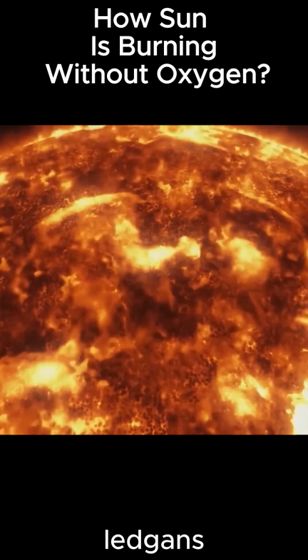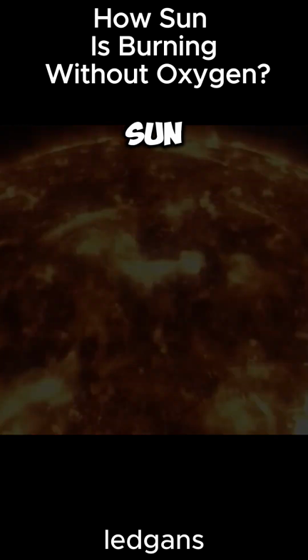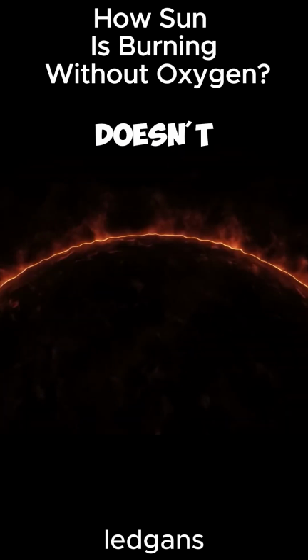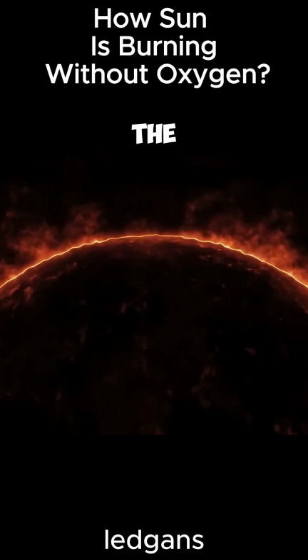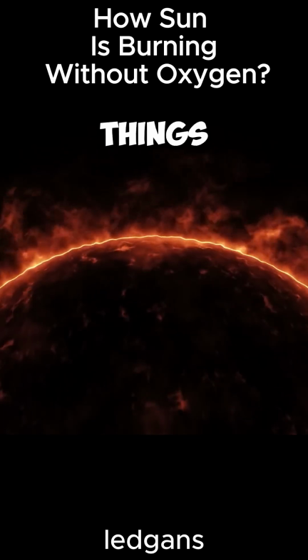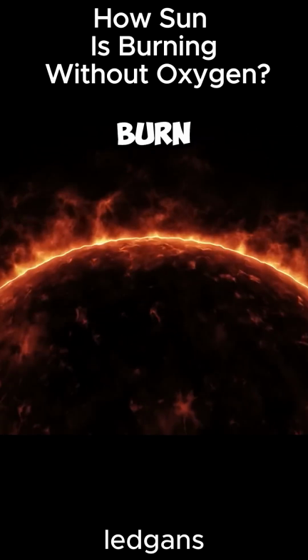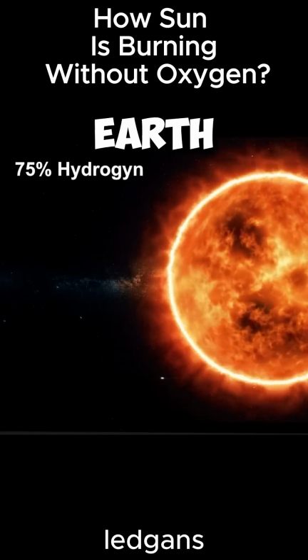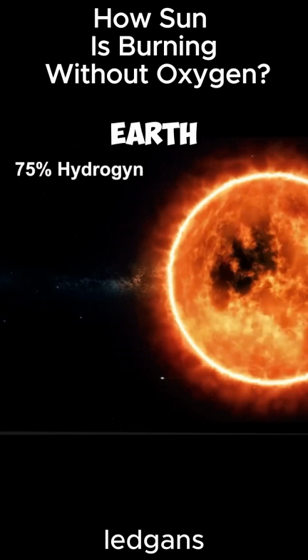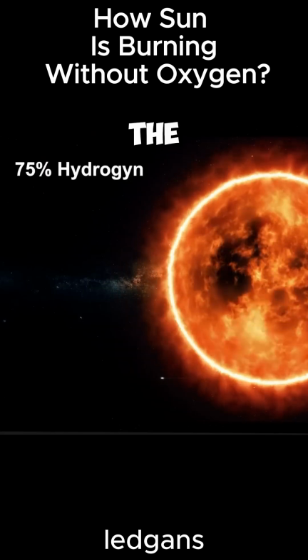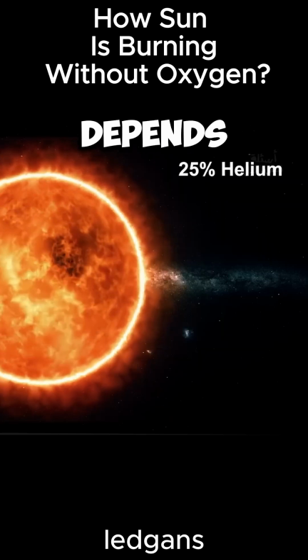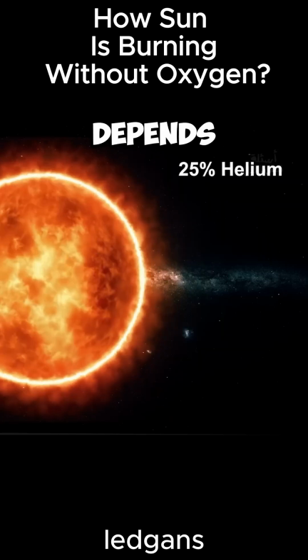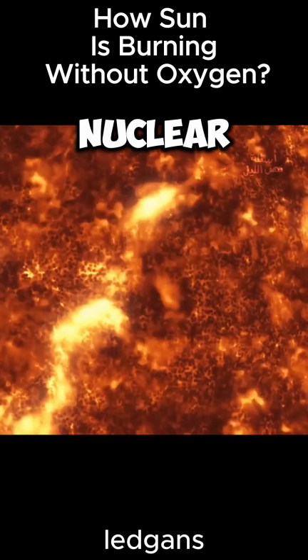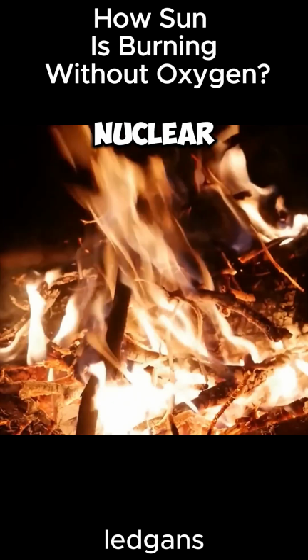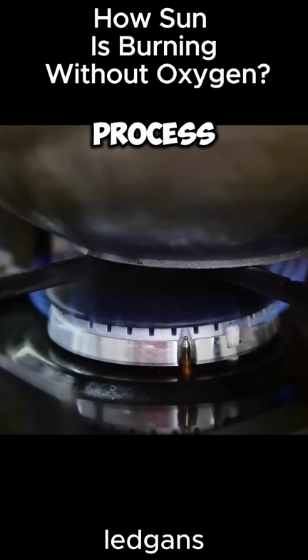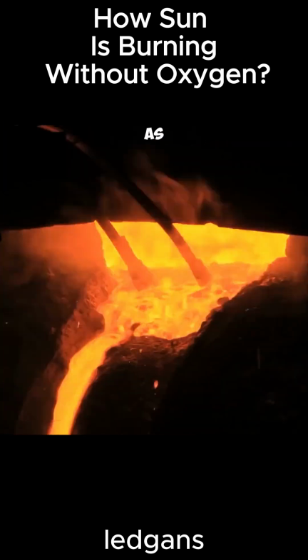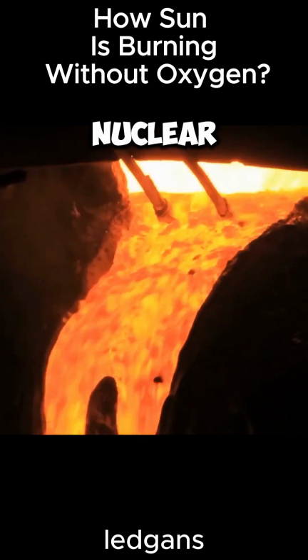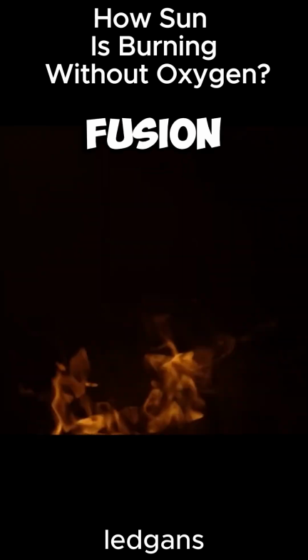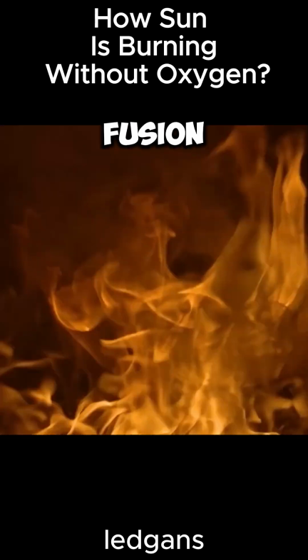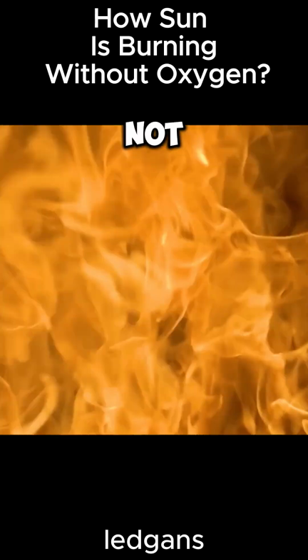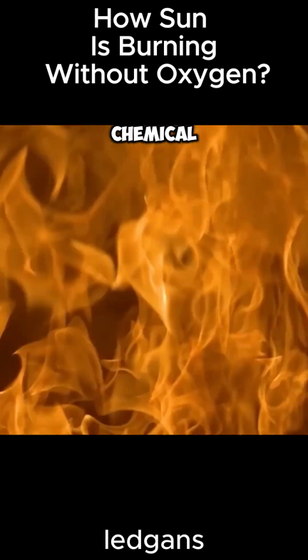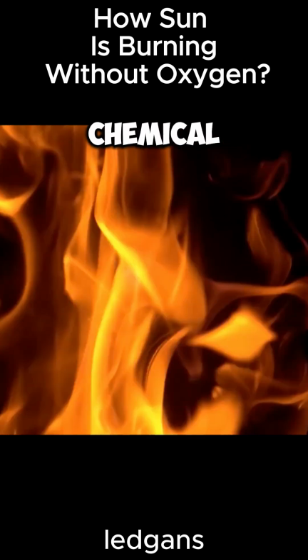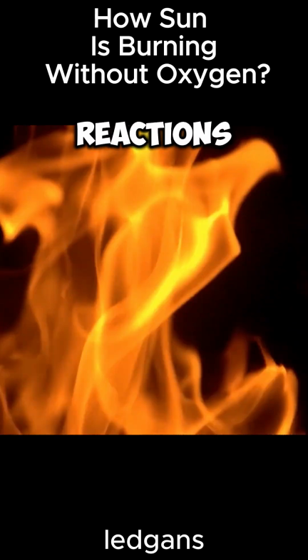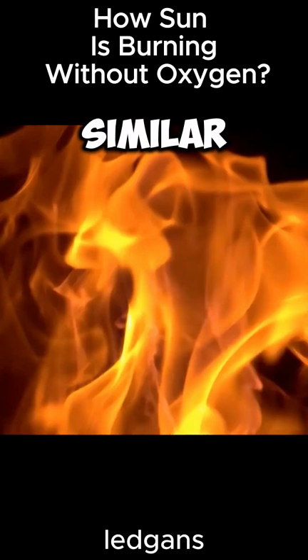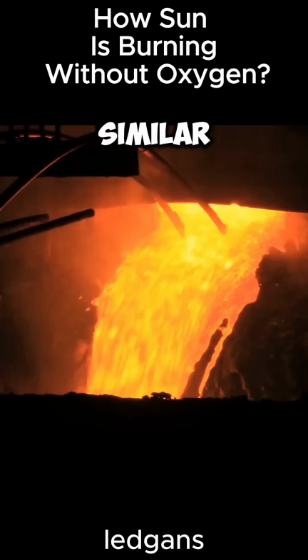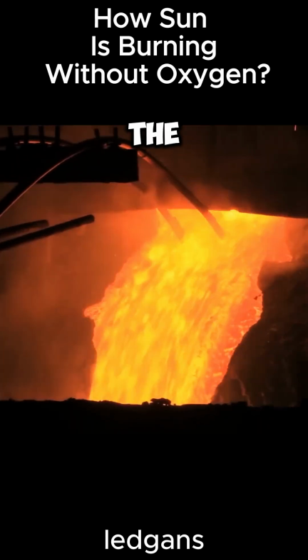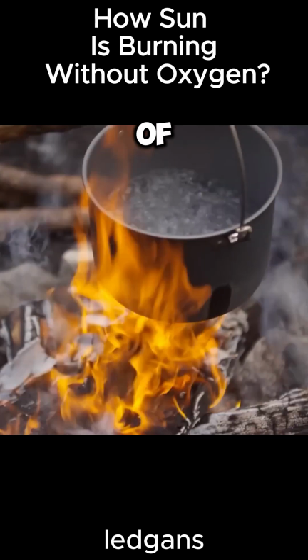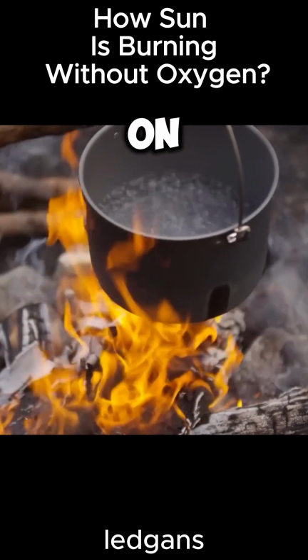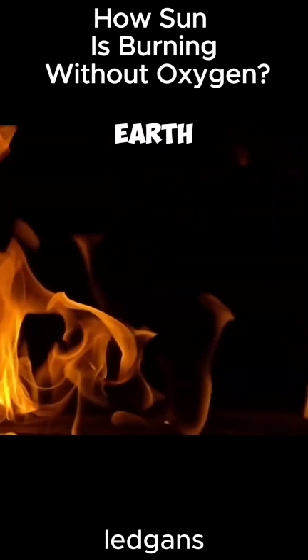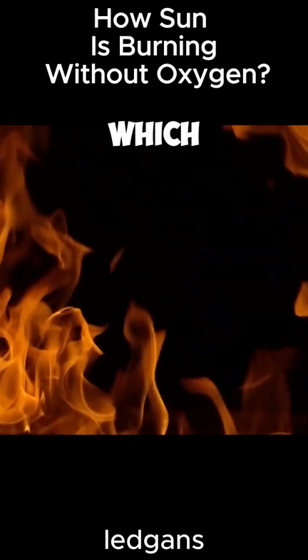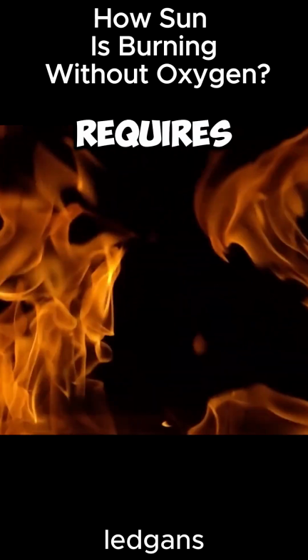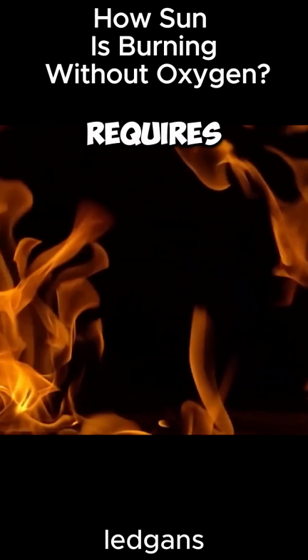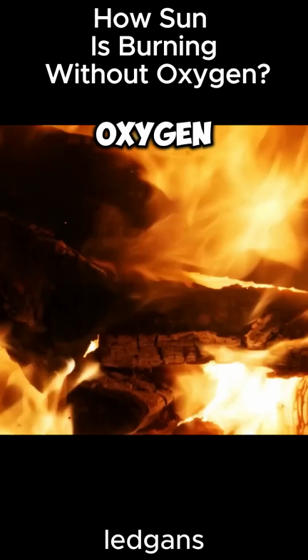The sun doesn't burn the way things burn on Earth. The sun depends on a nuclear process known as nuclear fusion, not on chemical reactions similar to the burning of things on Earth, which requires oxygen.